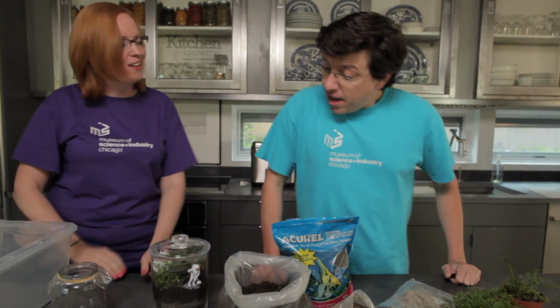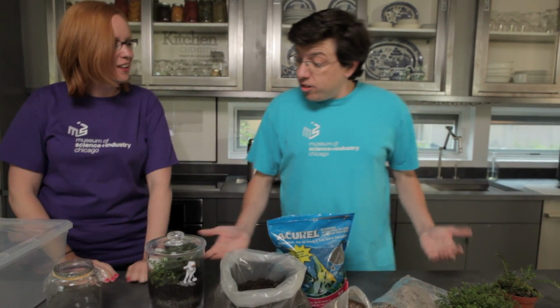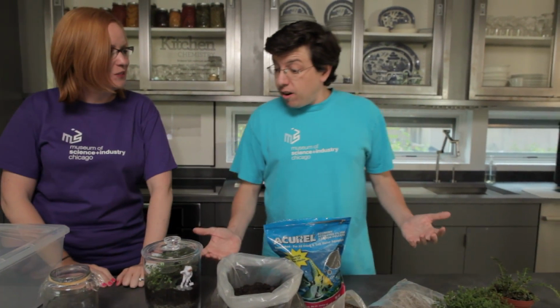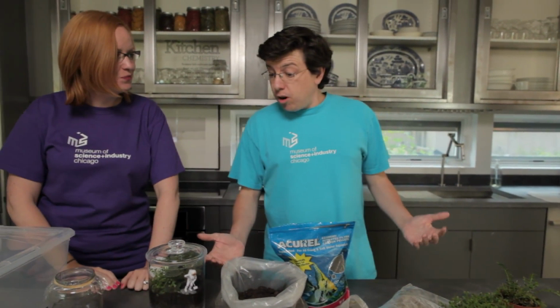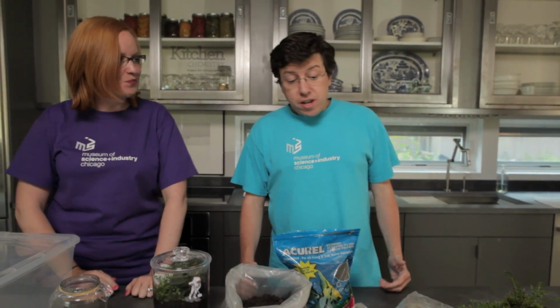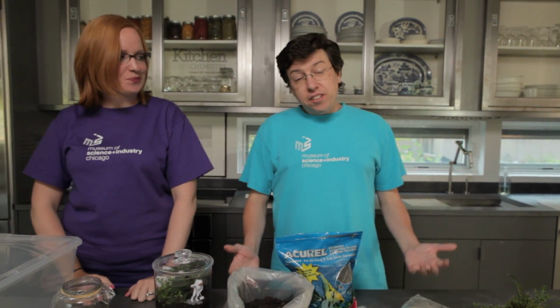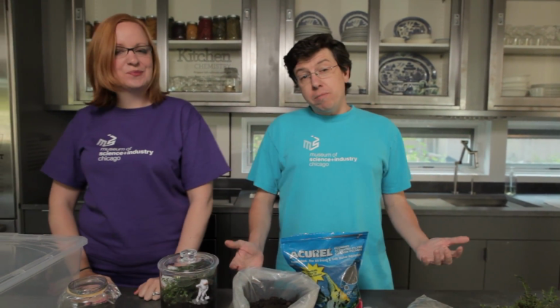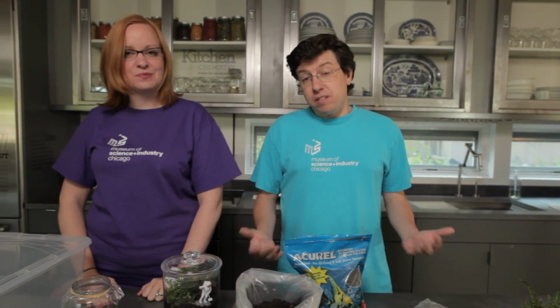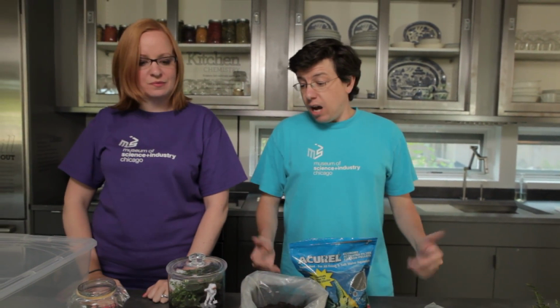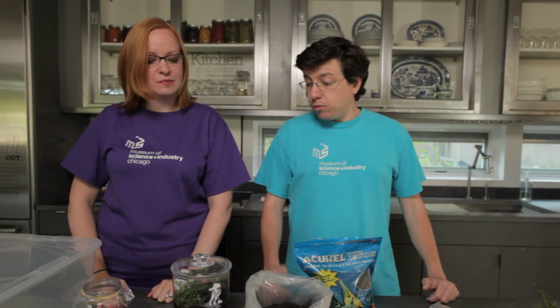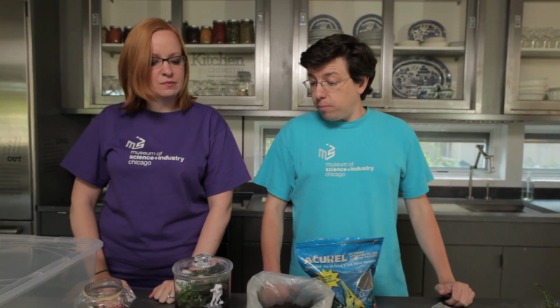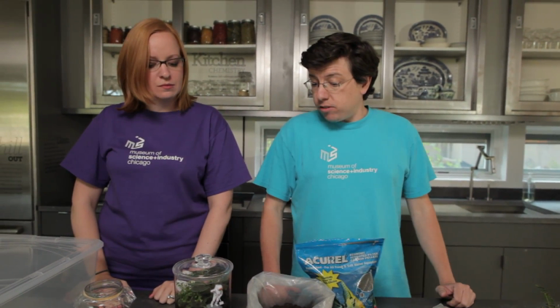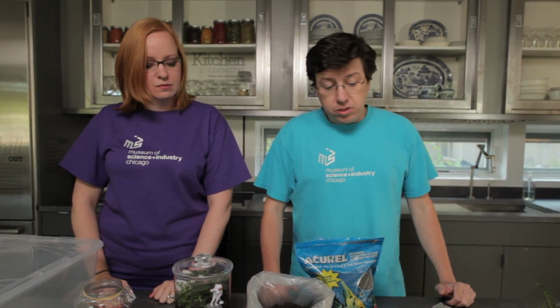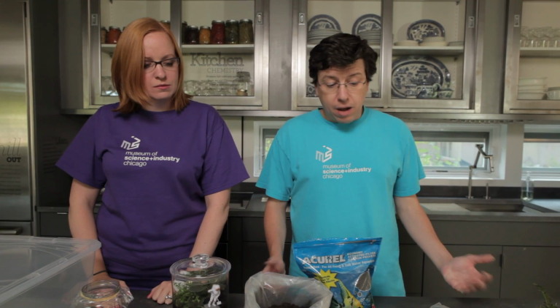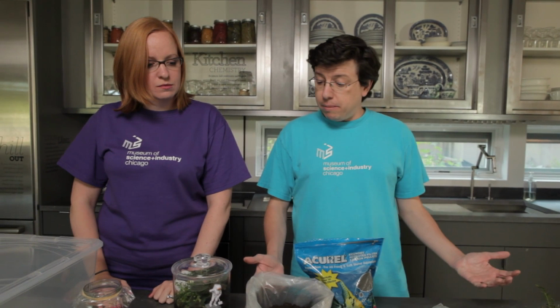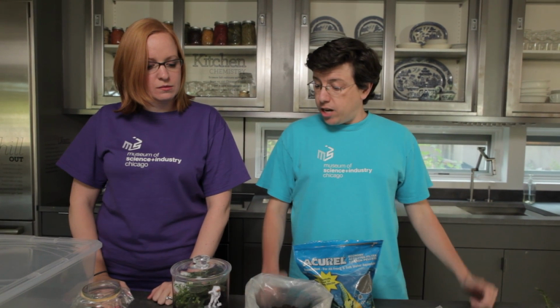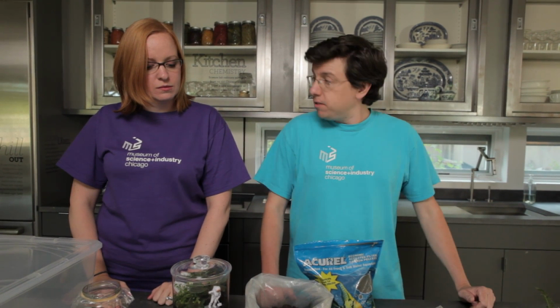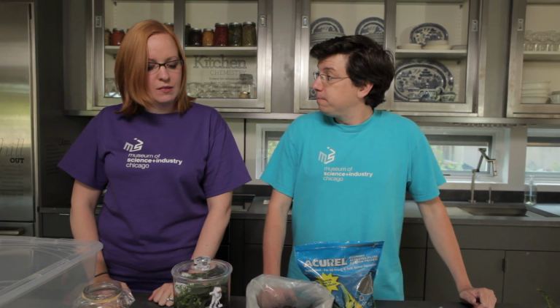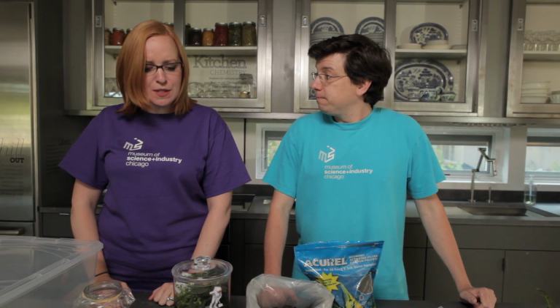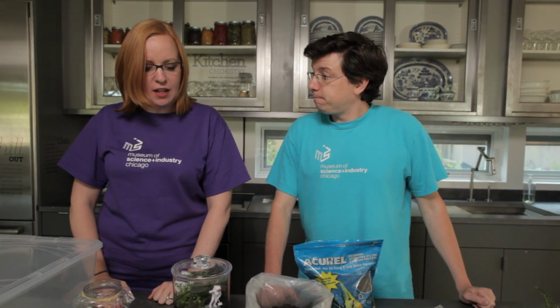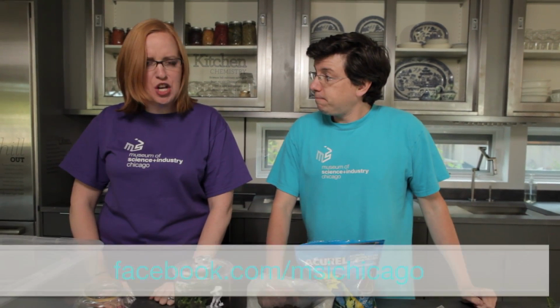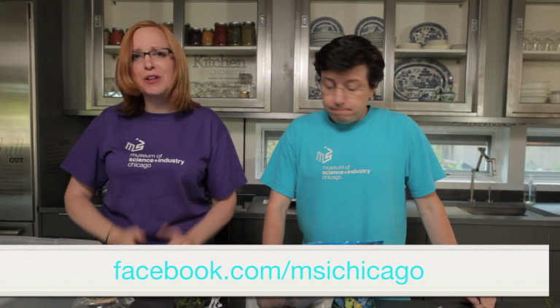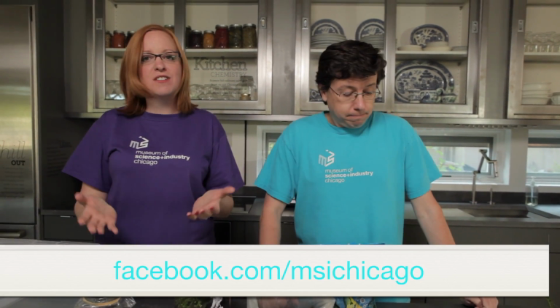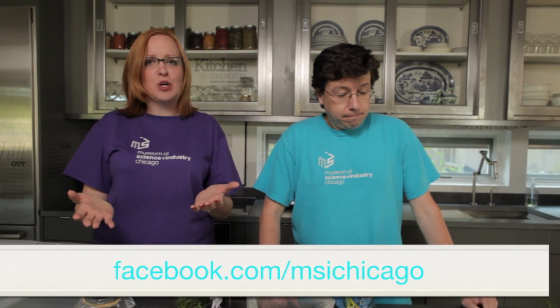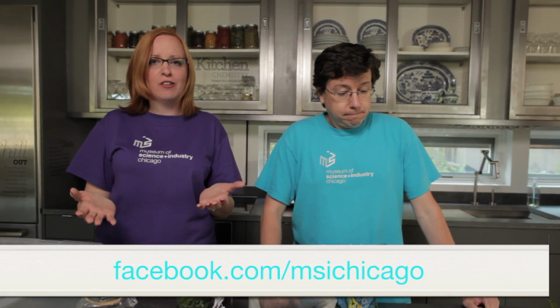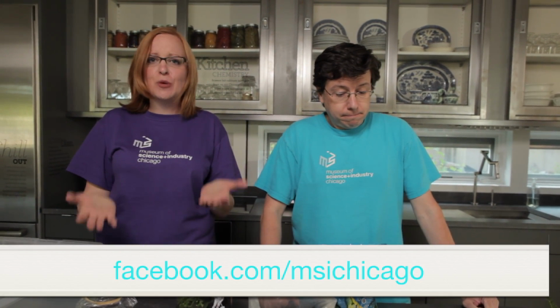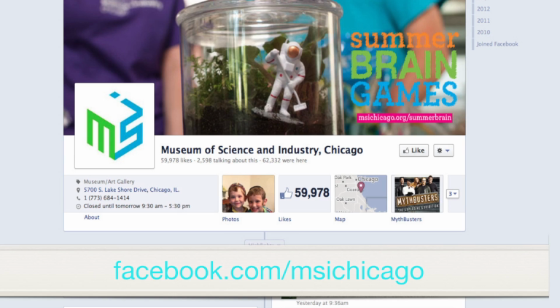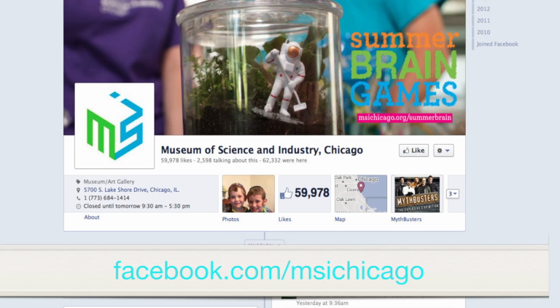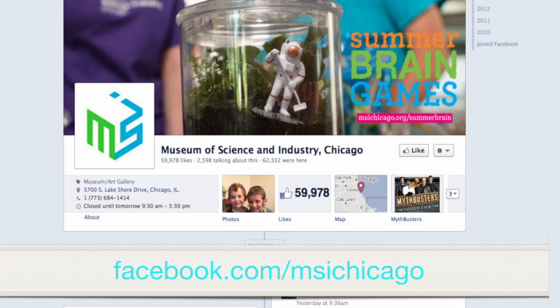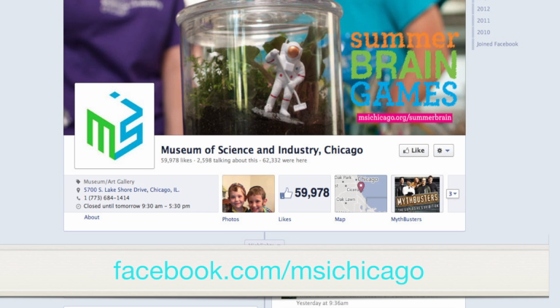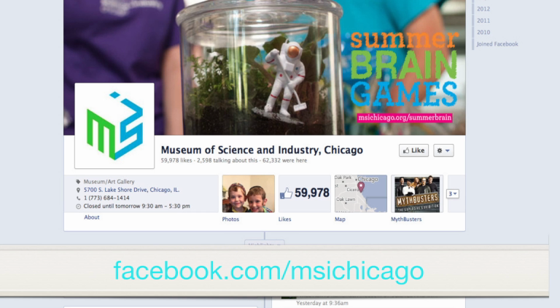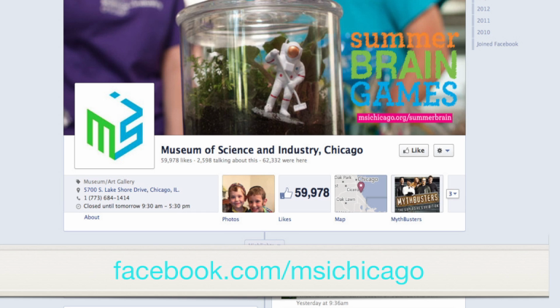As your terrarium grows, take some measurements to see how tall your plants grow and see how the temperature changes. We would love to see your progress, so please post pictures on our Facebook page.